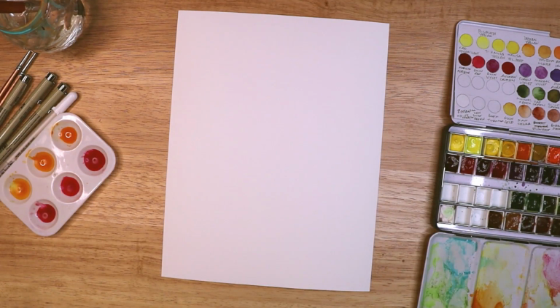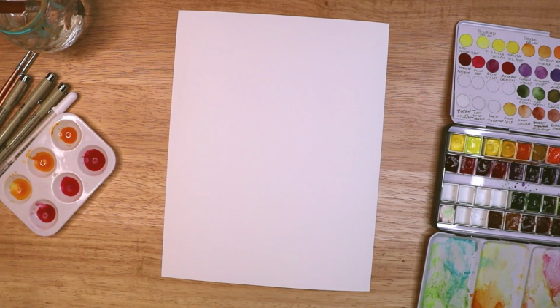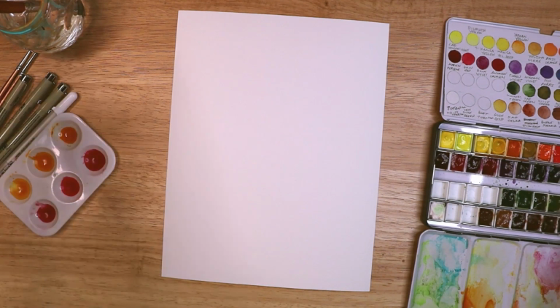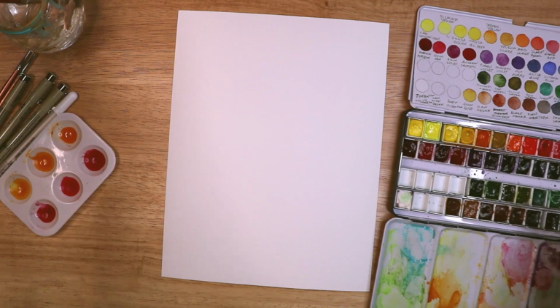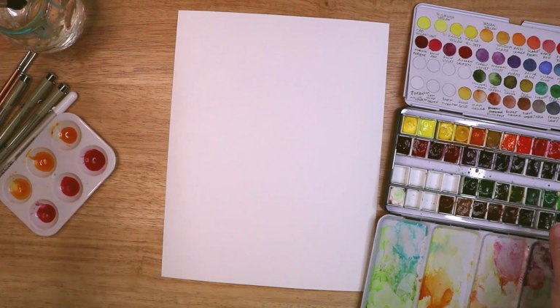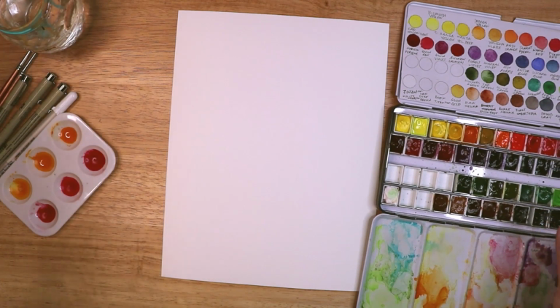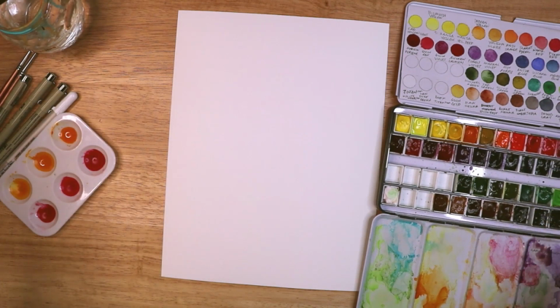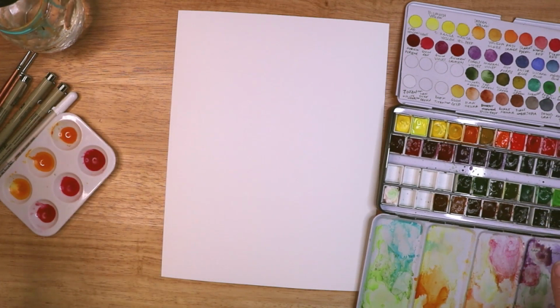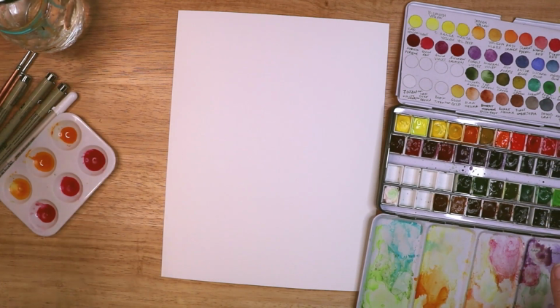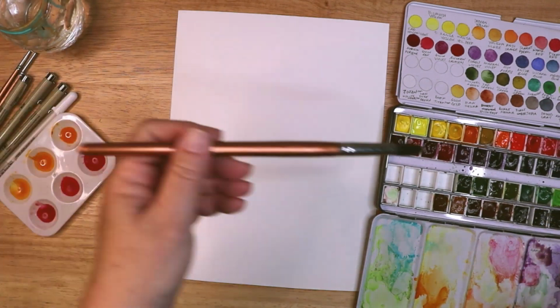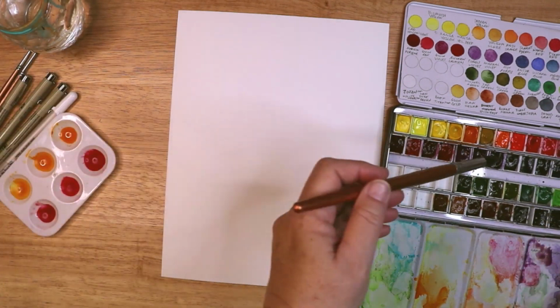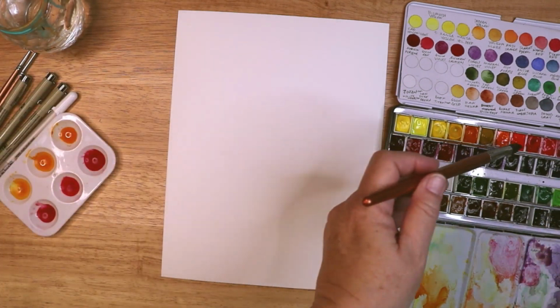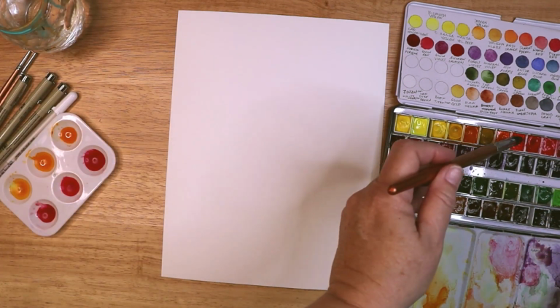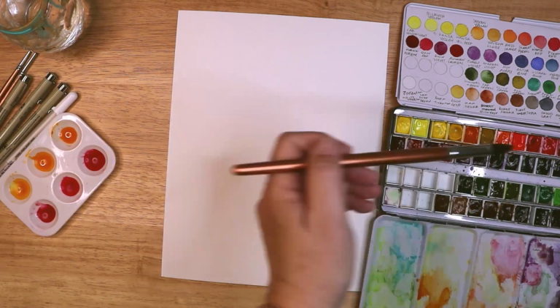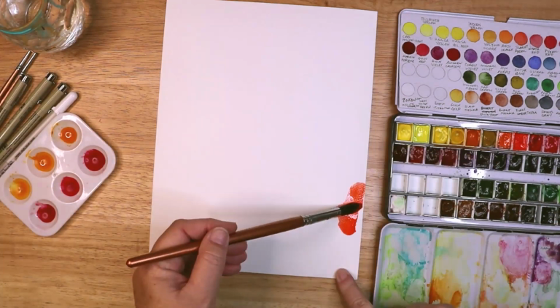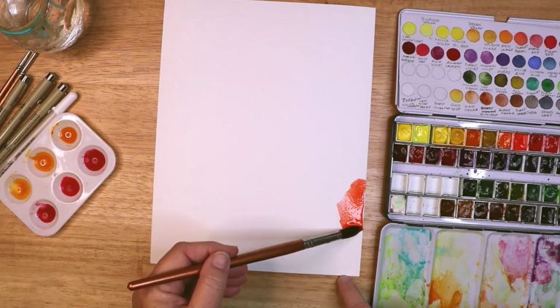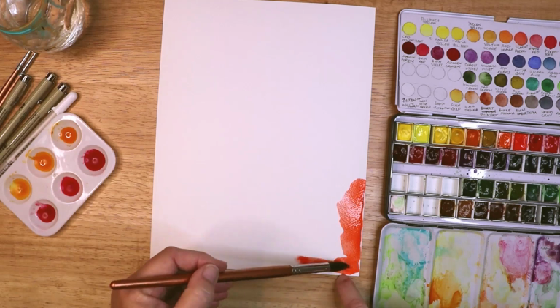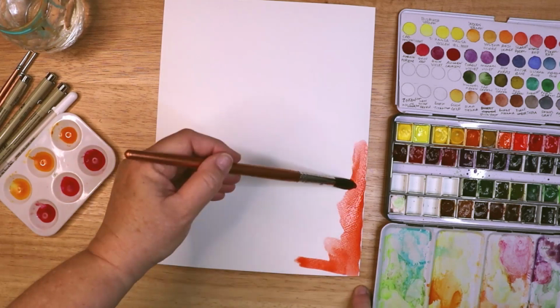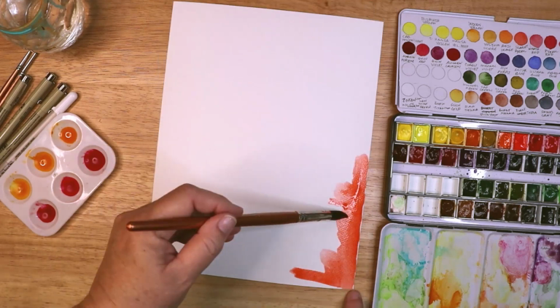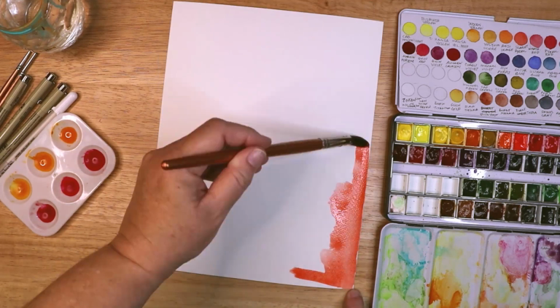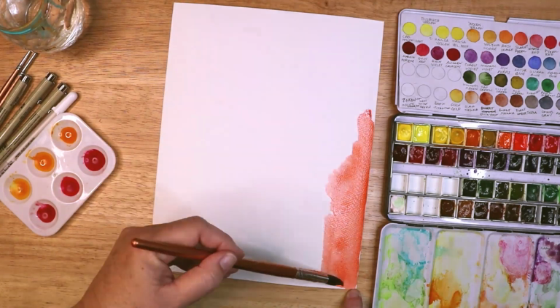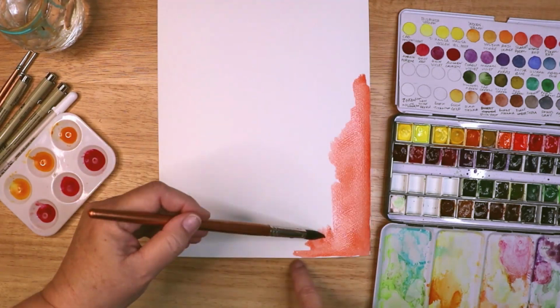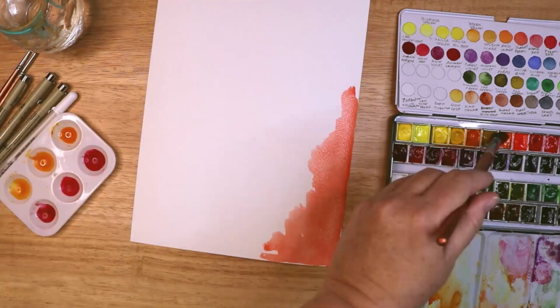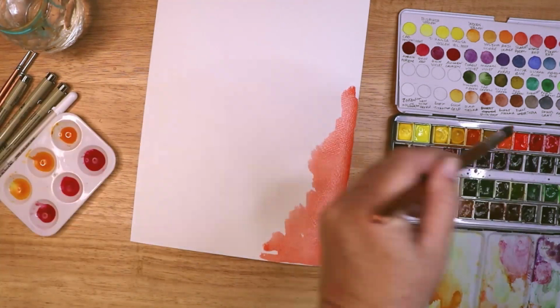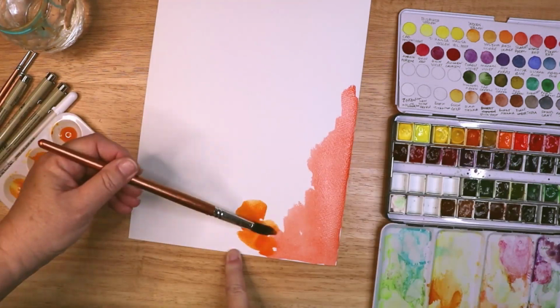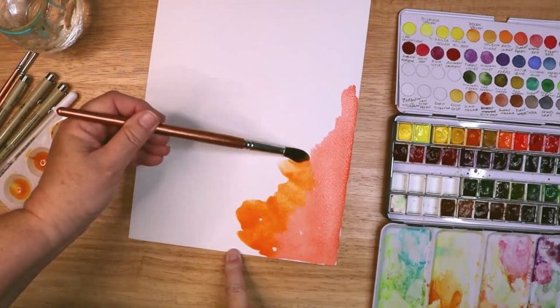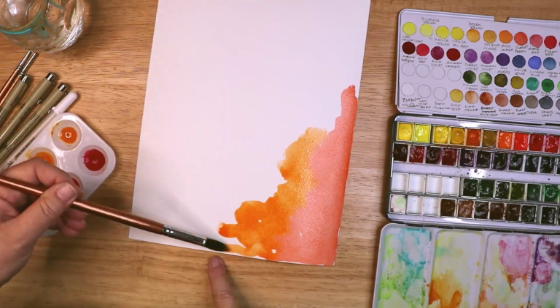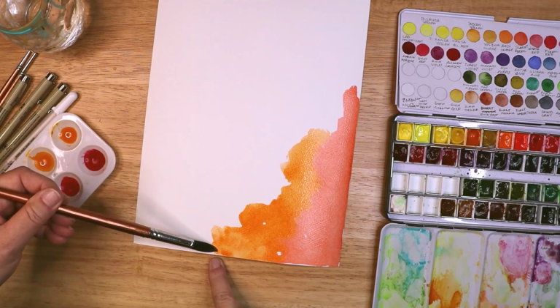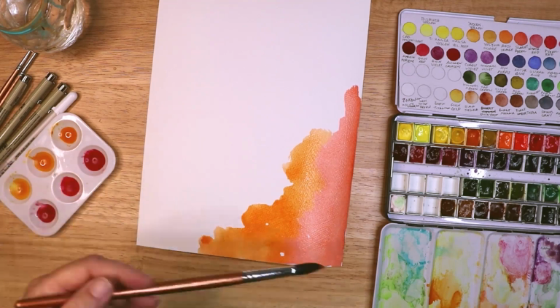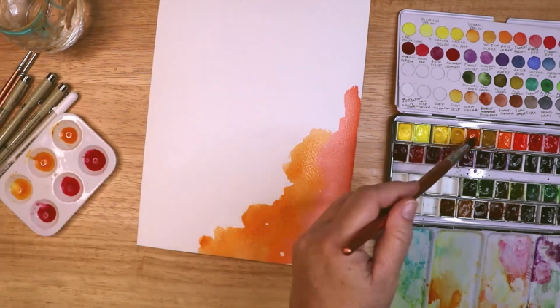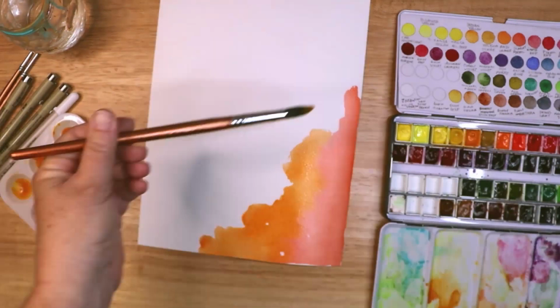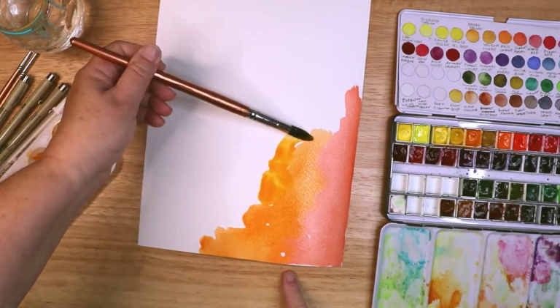To create my planner stickers, I started by creating a full sheet of orange, yellow and red watercolour. I will scan this into Photoshop and block out the shapes that I want from my planner.